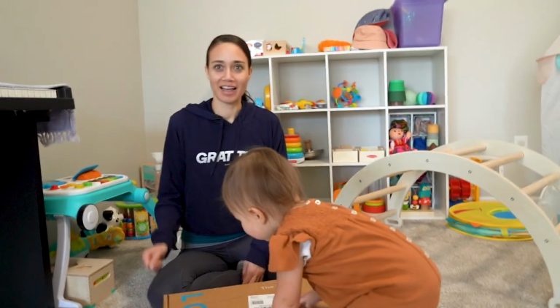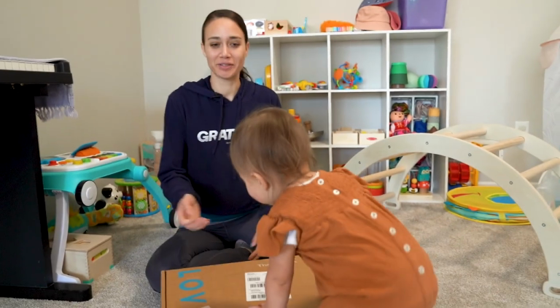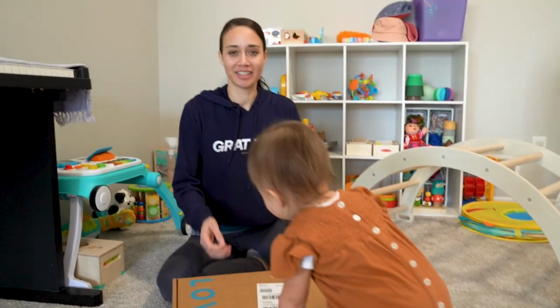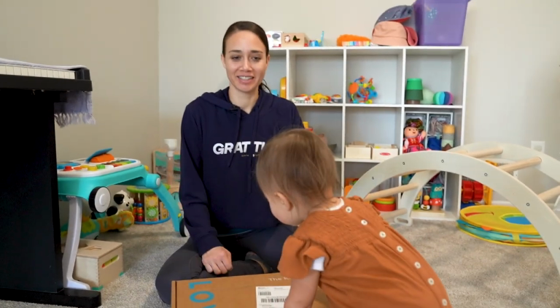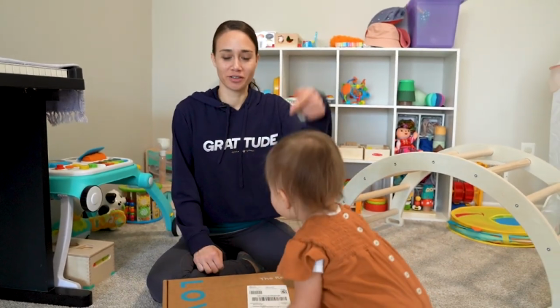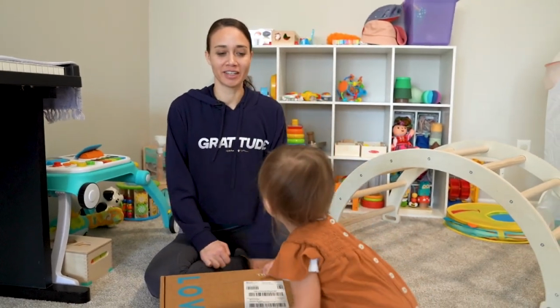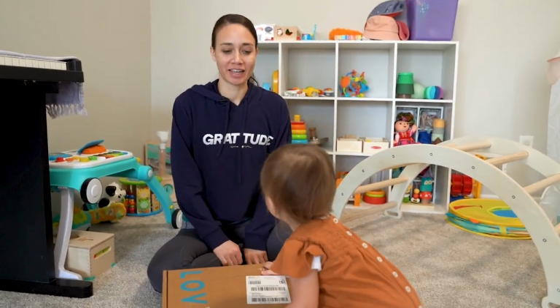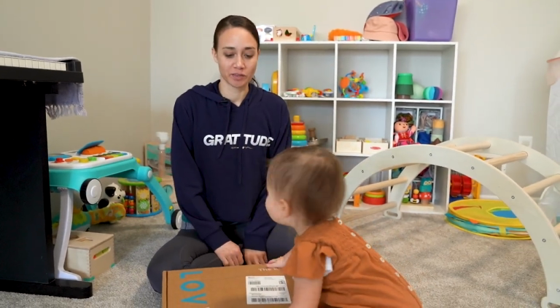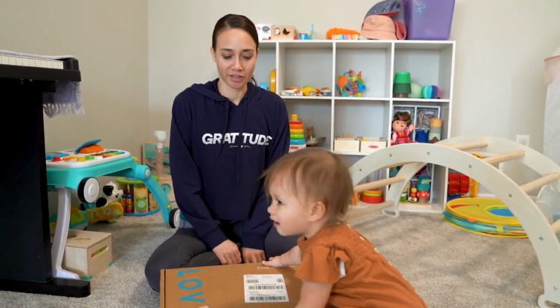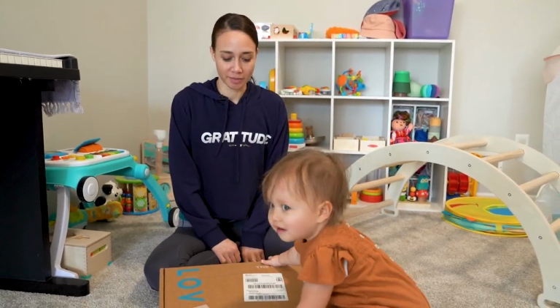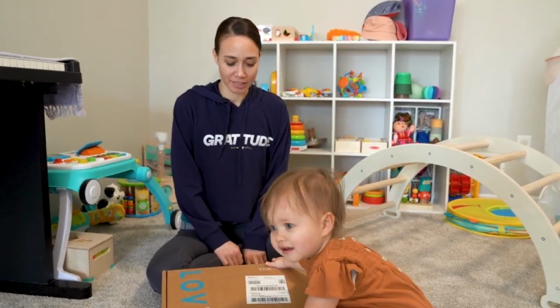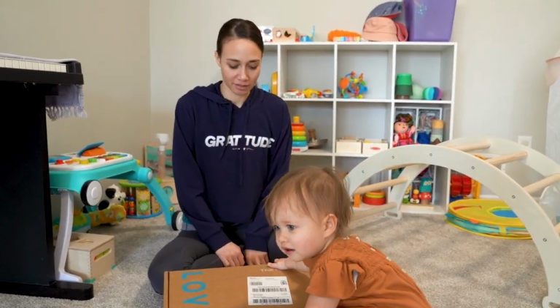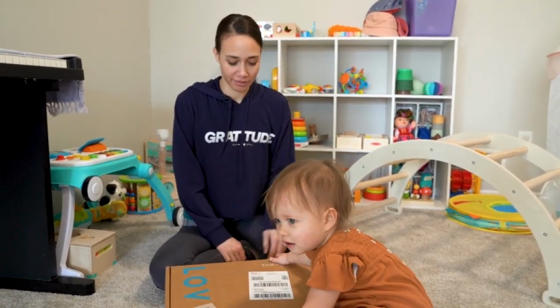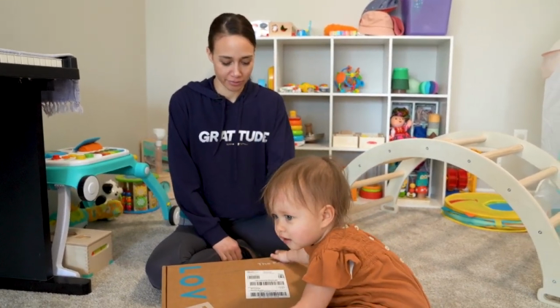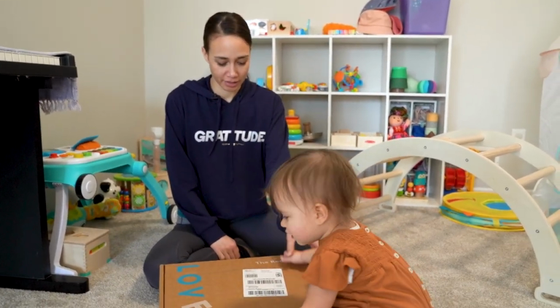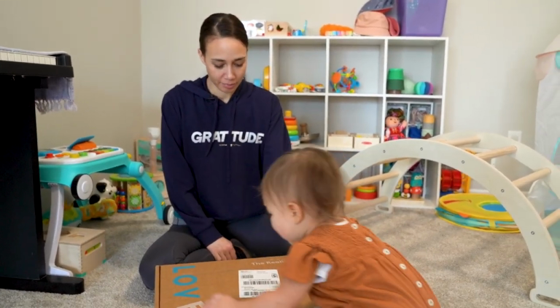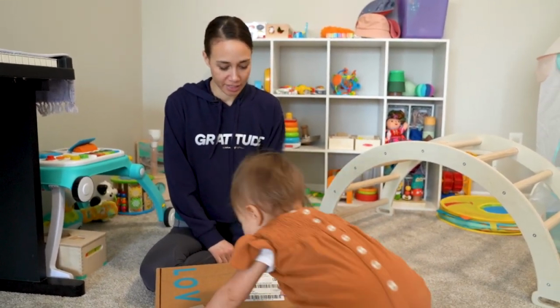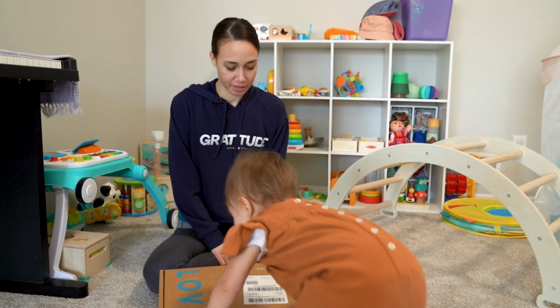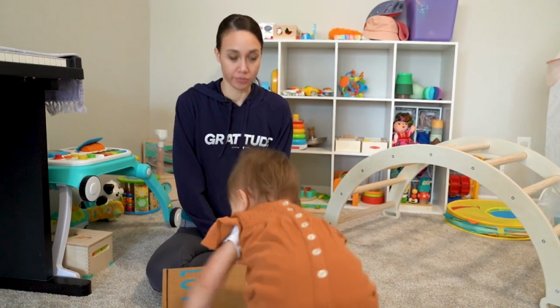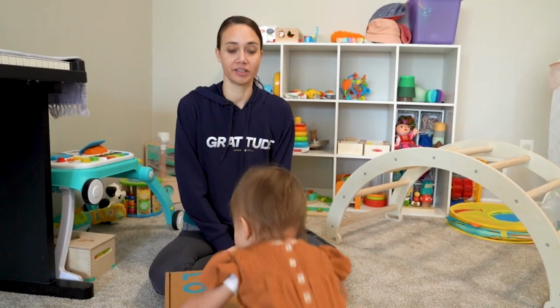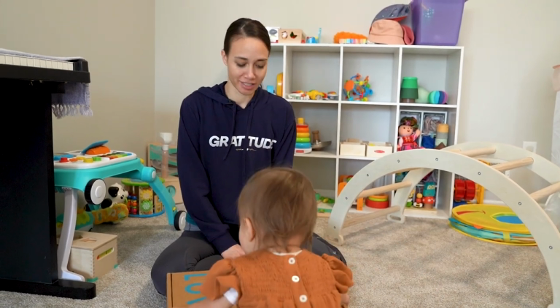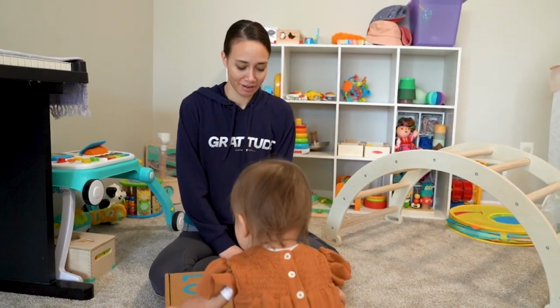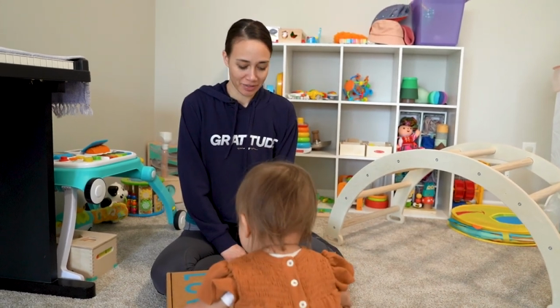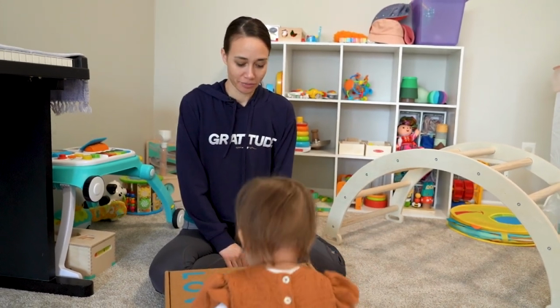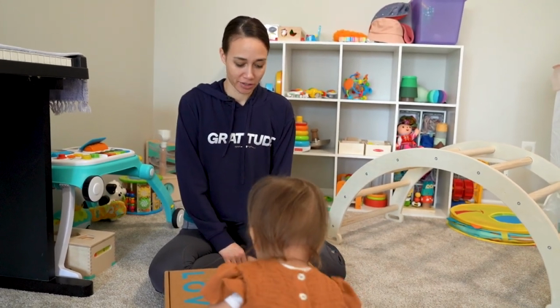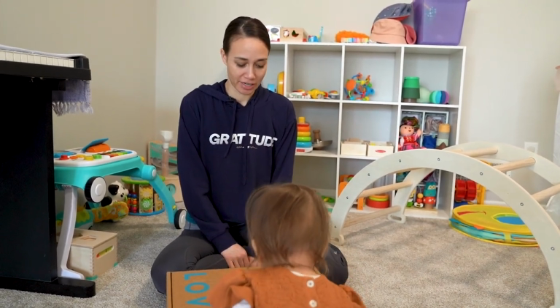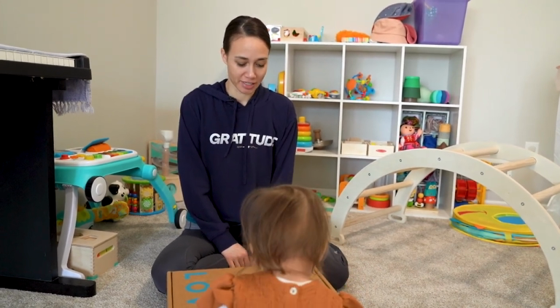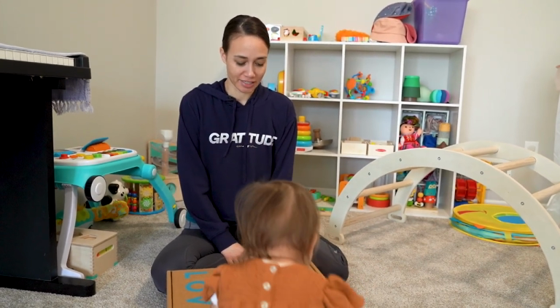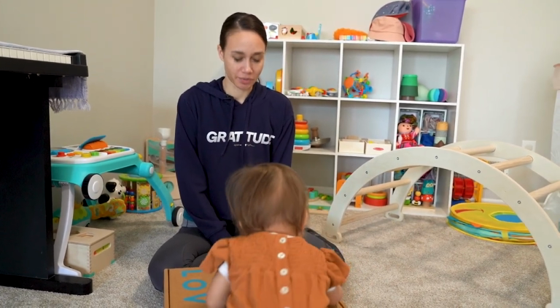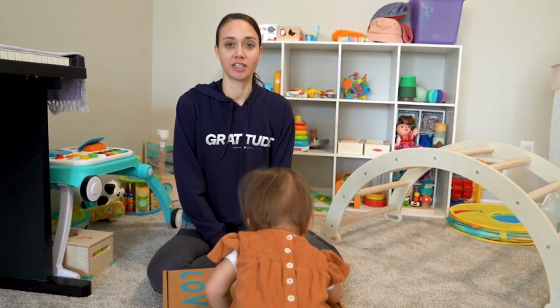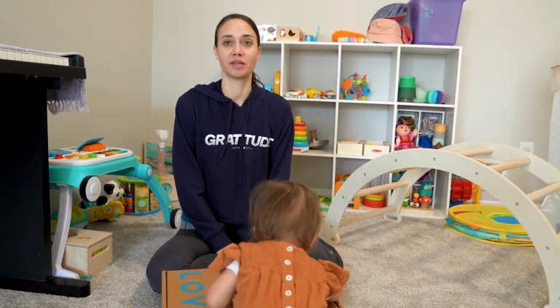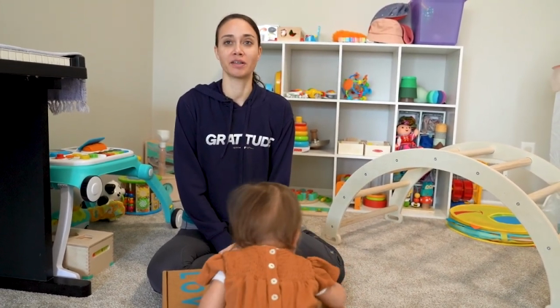Hi, I'm Serena, and this is Giovanna, and we are unboxing the Love Every Play Kit — The Reals — for ages 19, 20, and 21 months.